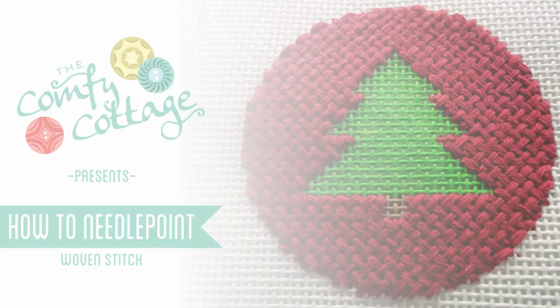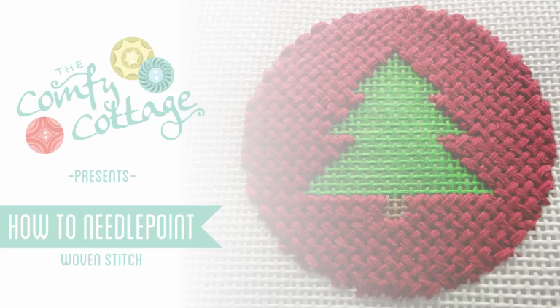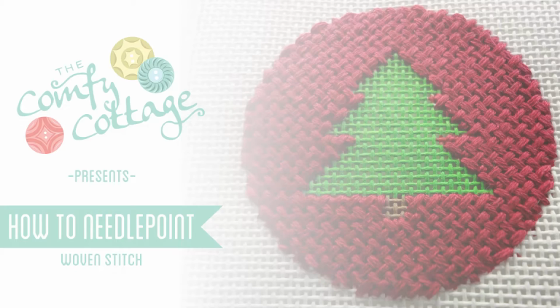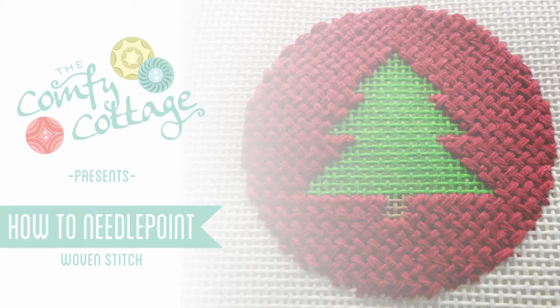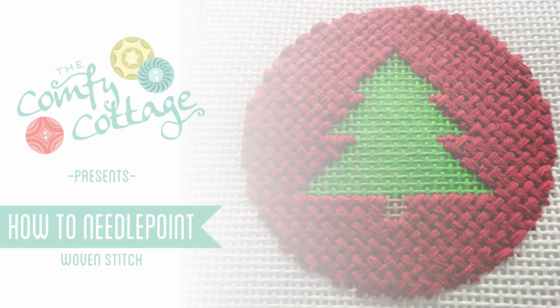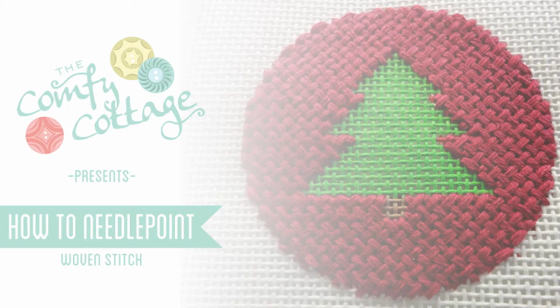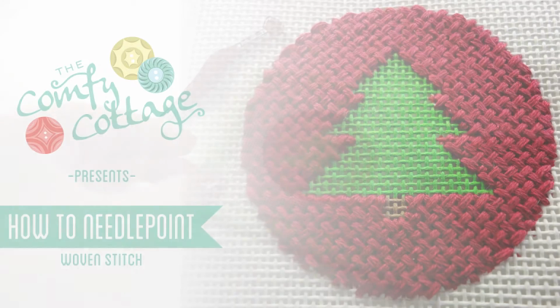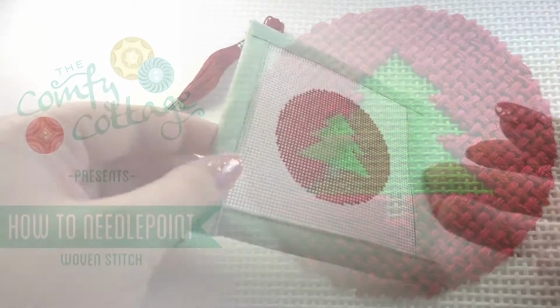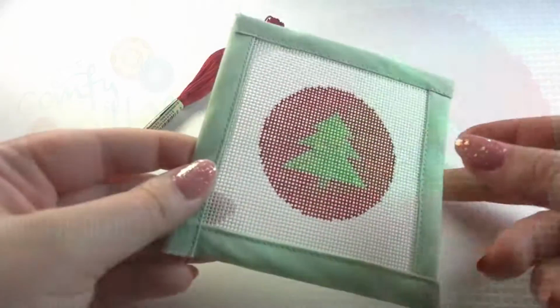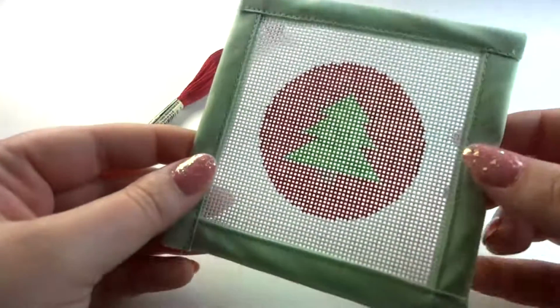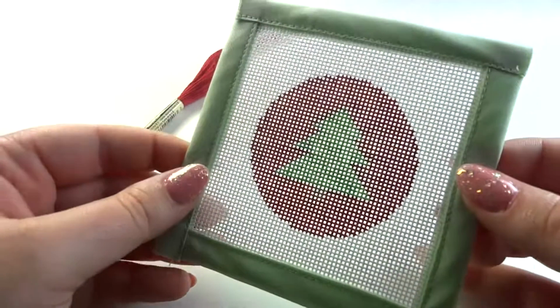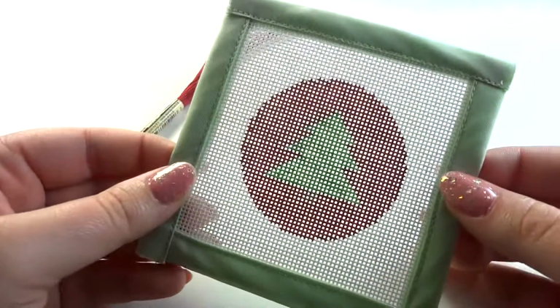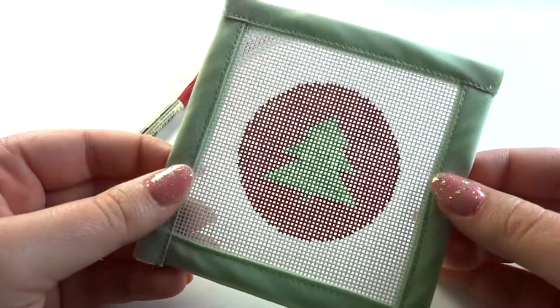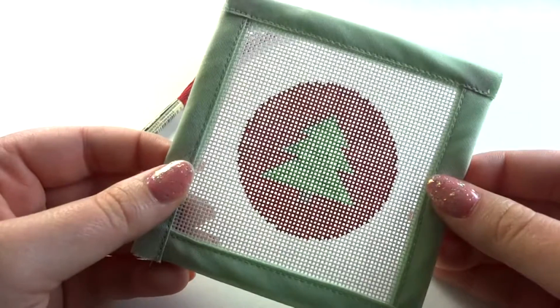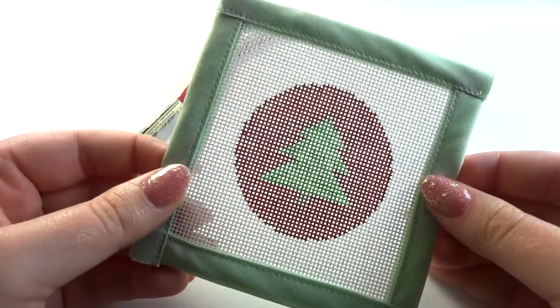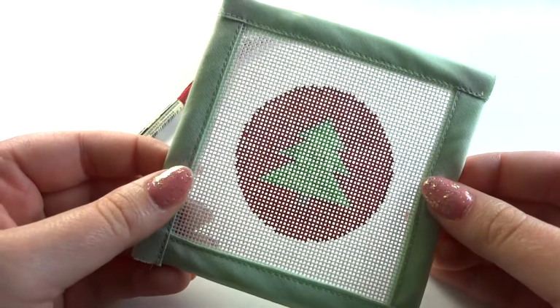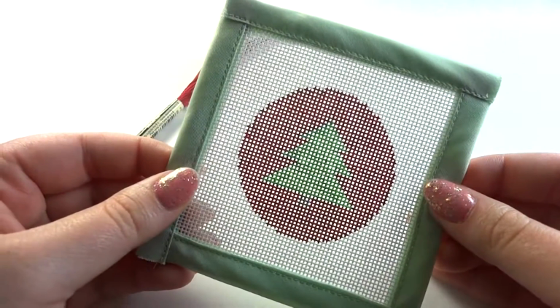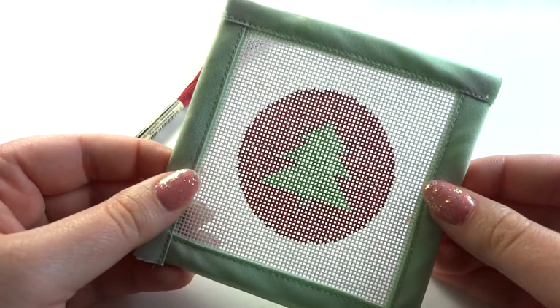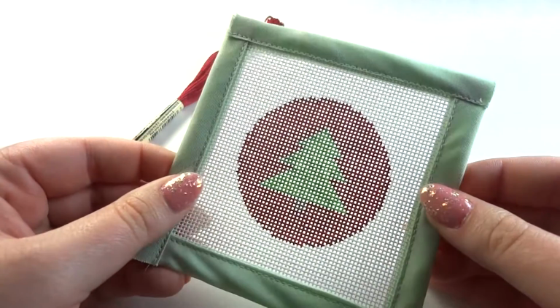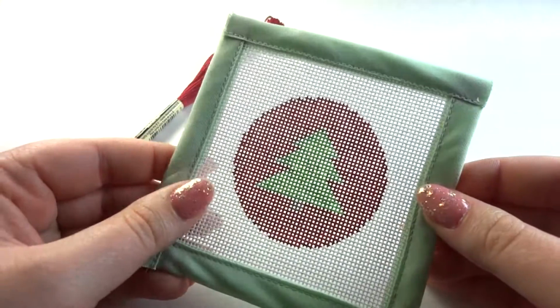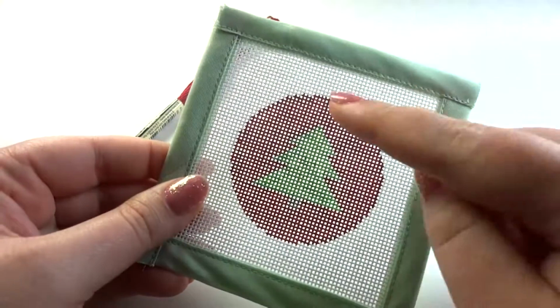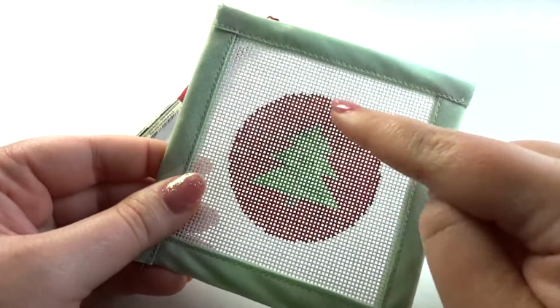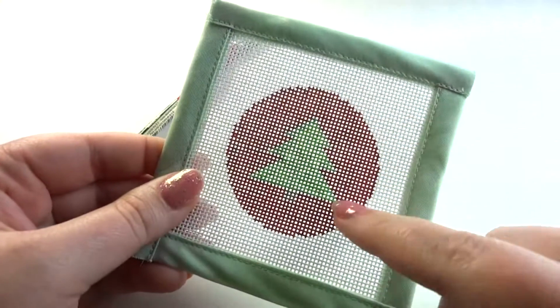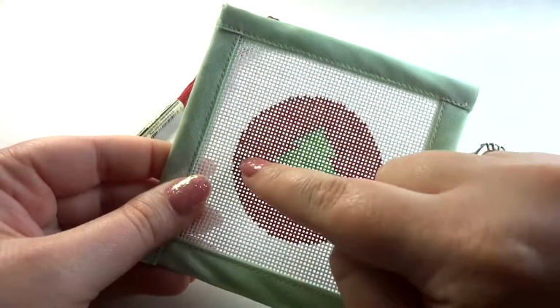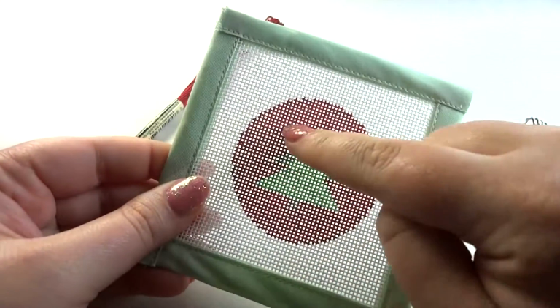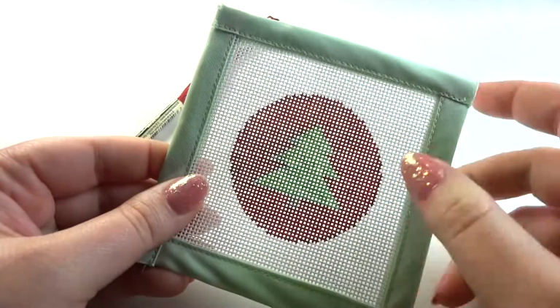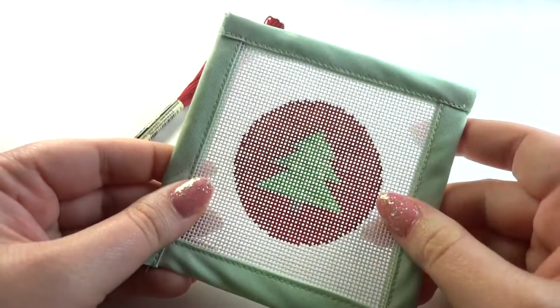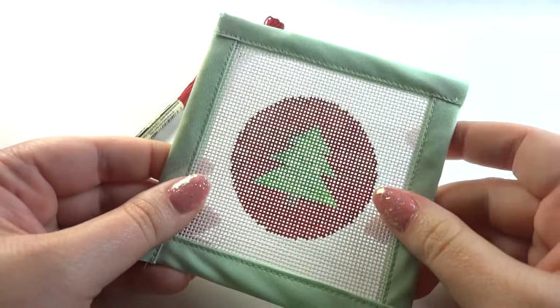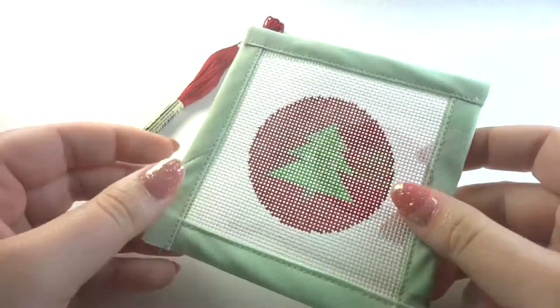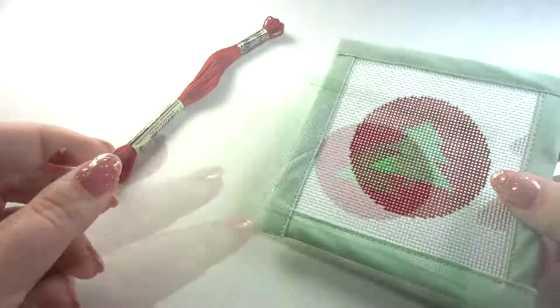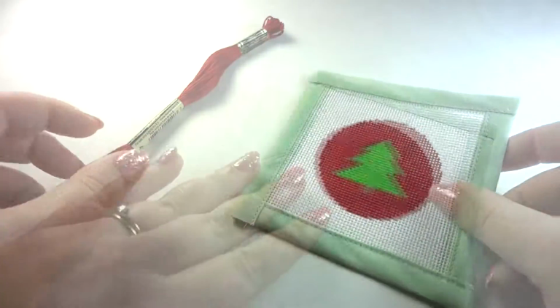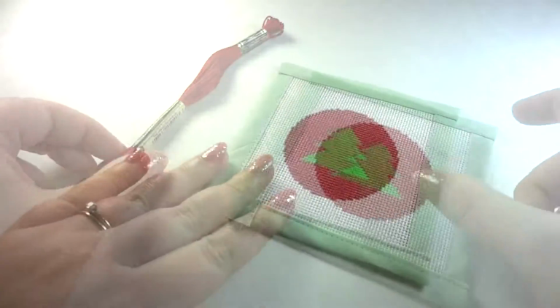Hi everybody, this is Haley from the Comfy Cottage. Today we're going to be stitching the woven stitch. I've created a small ornament and I'm going to be doing the woven stitch in the red background.